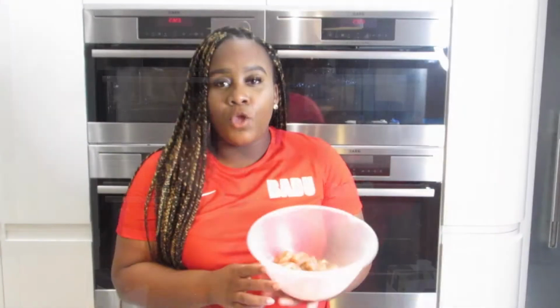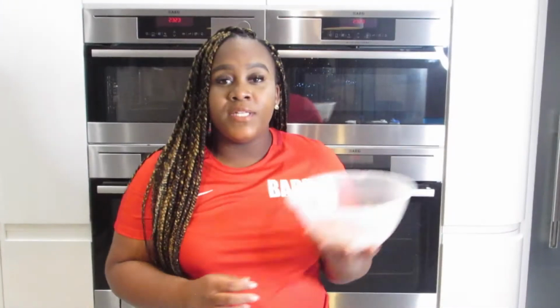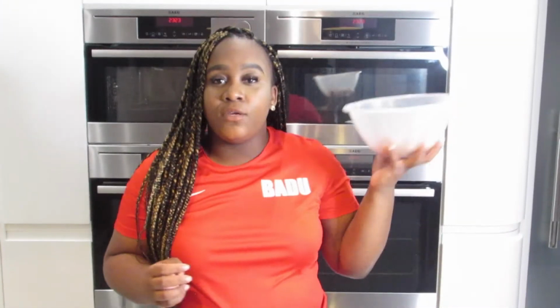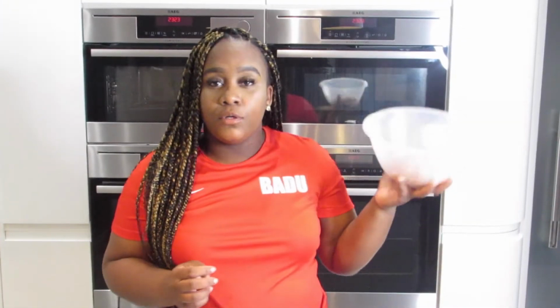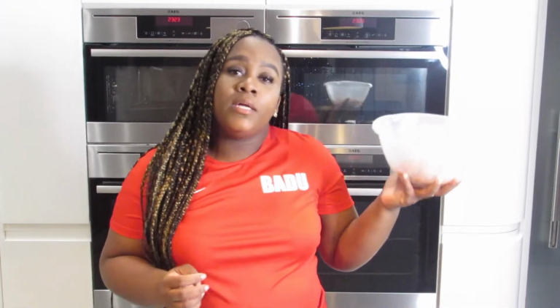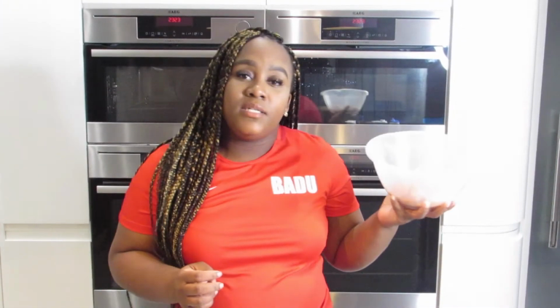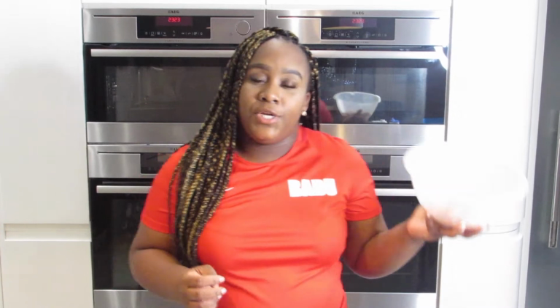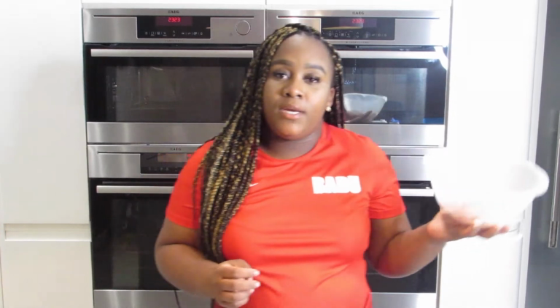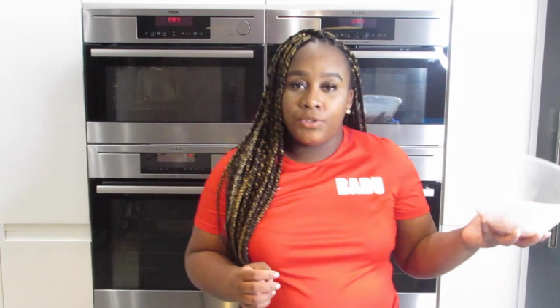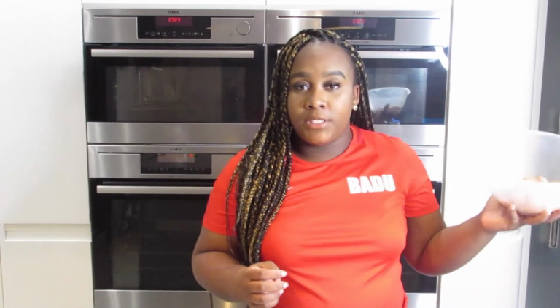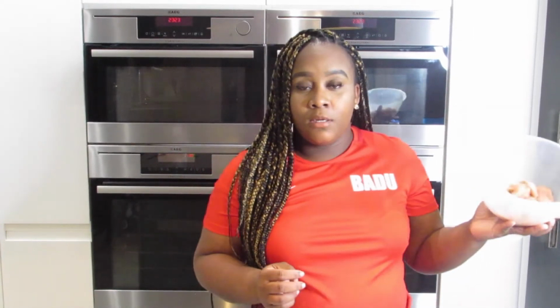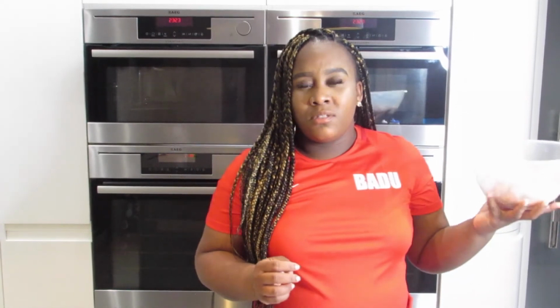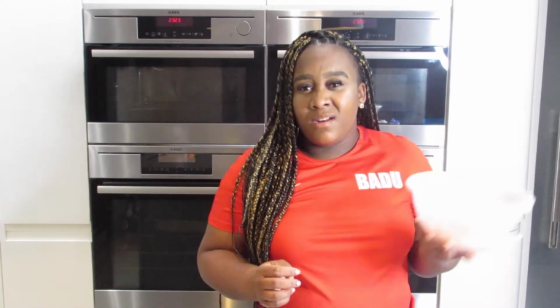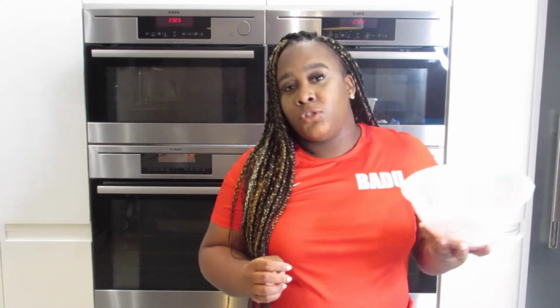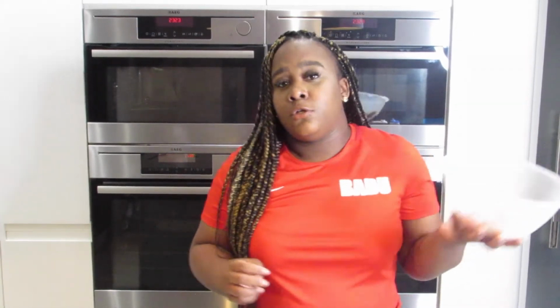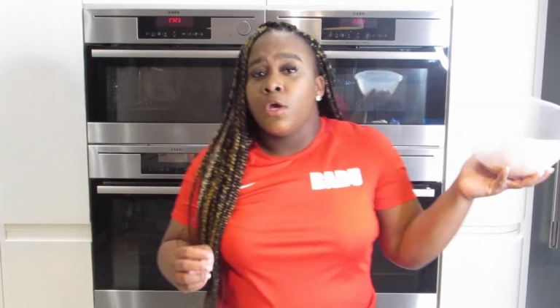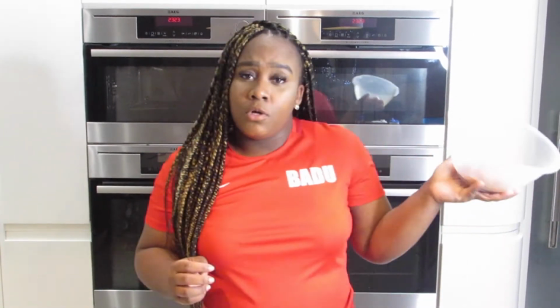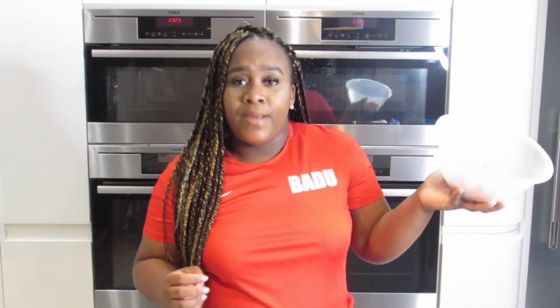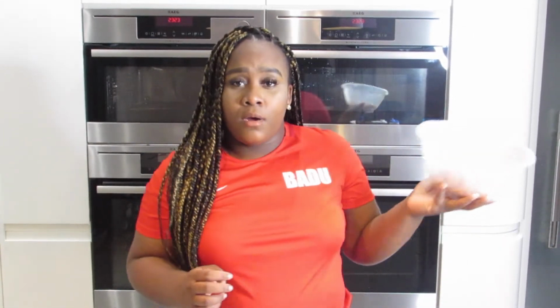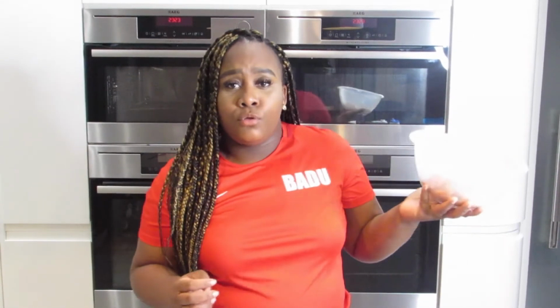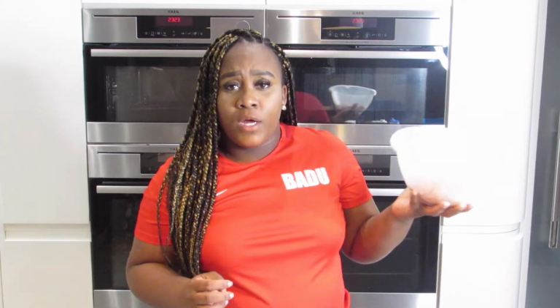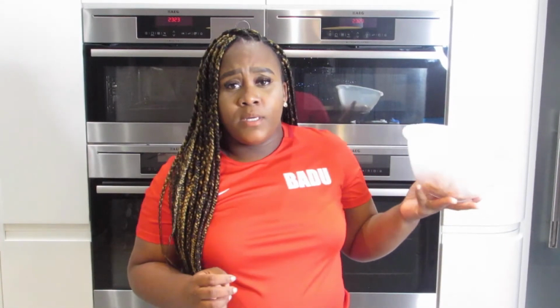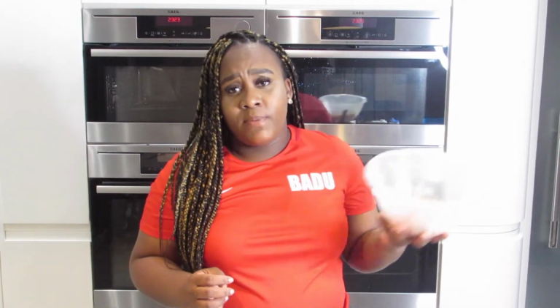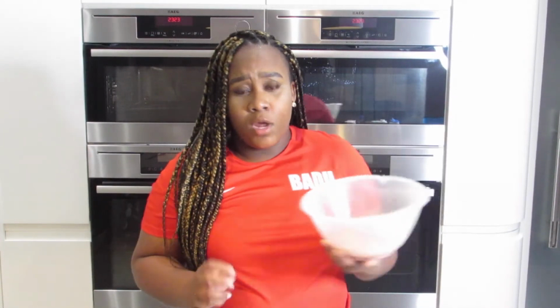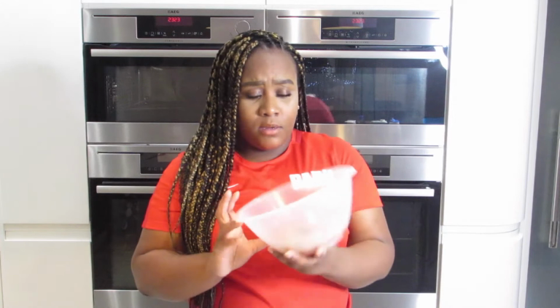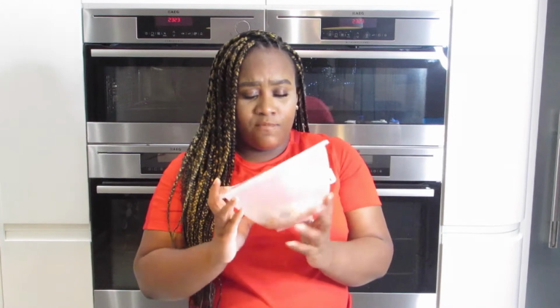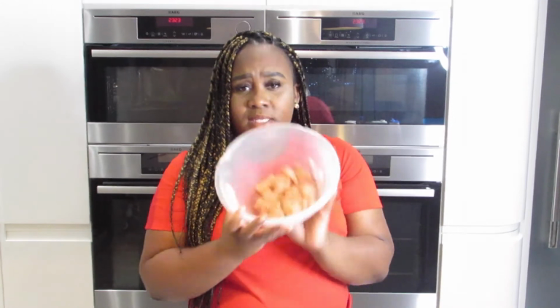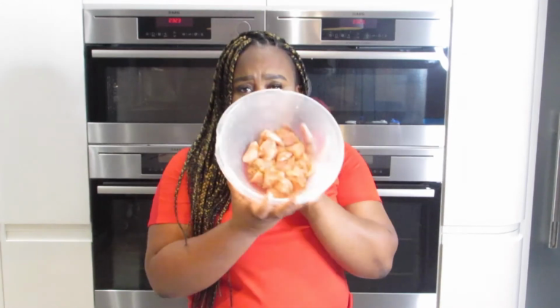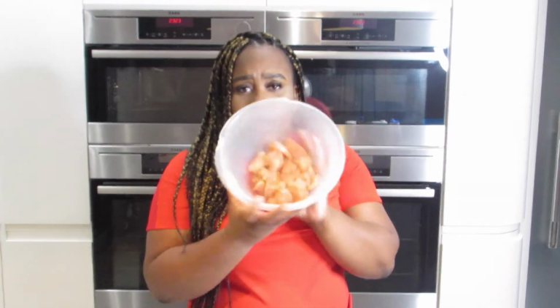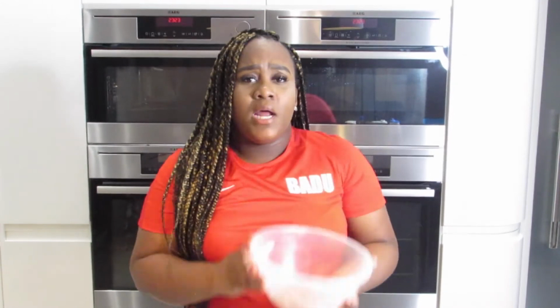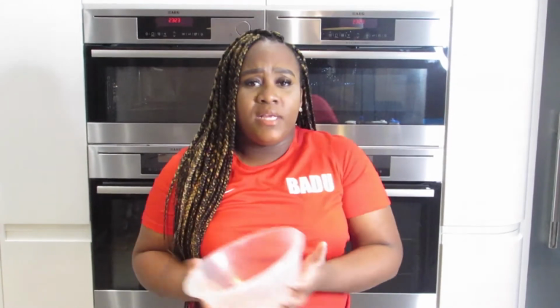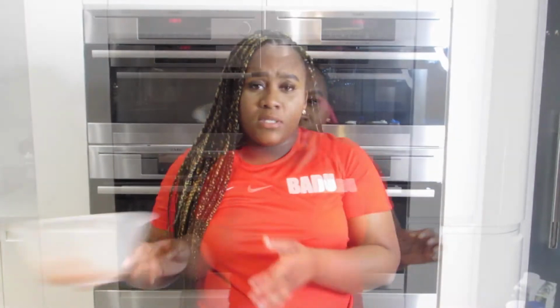You're going to take your diced up chicken and add your seasoning. I've added a mixture of salt and pepper, all purpose, and a bit of garlic powder. Mix it together and I'm going to leave it aside.